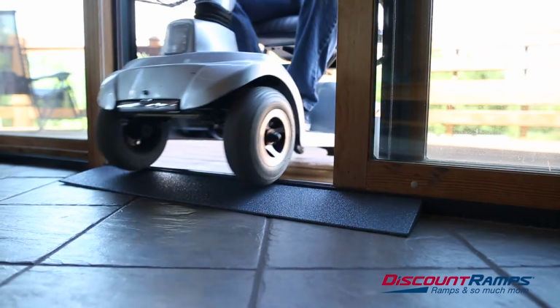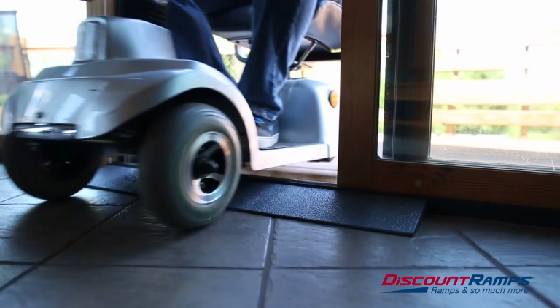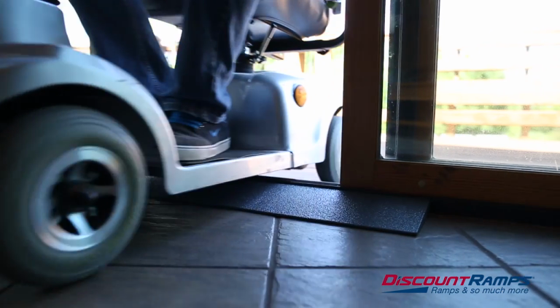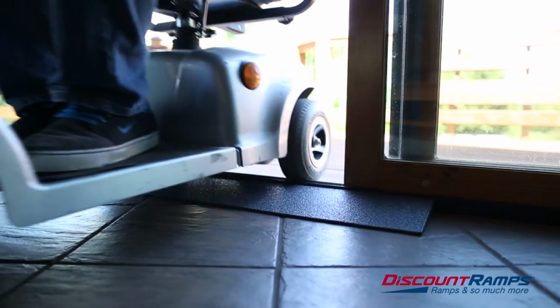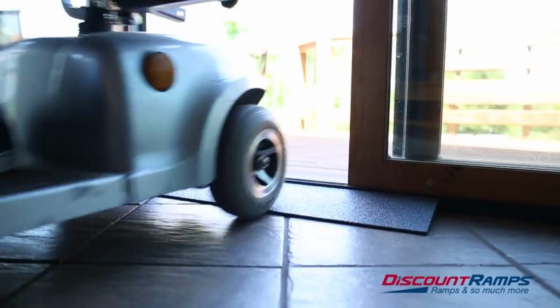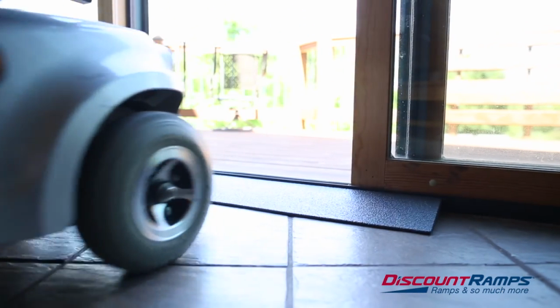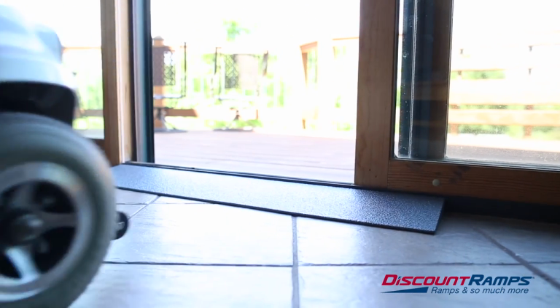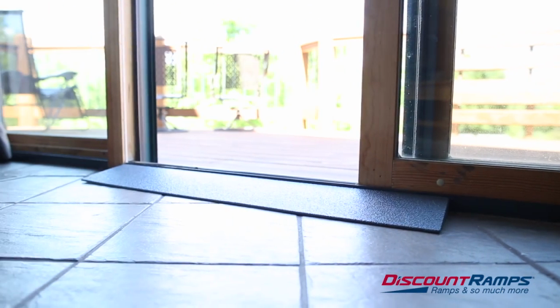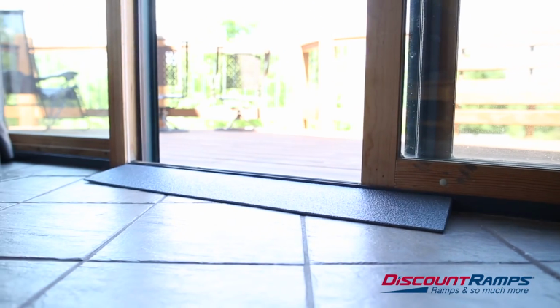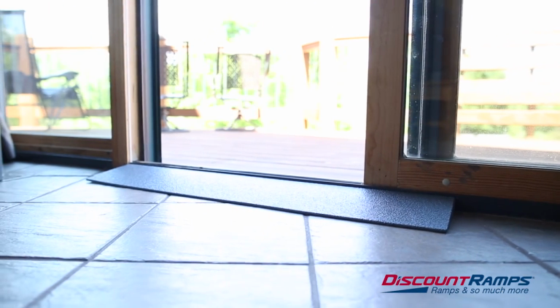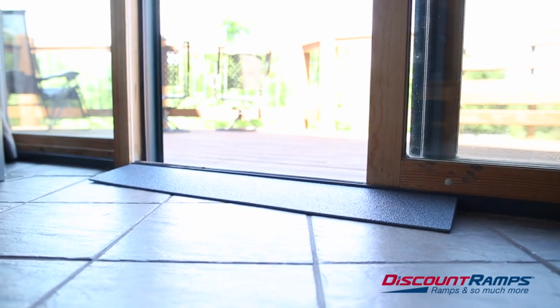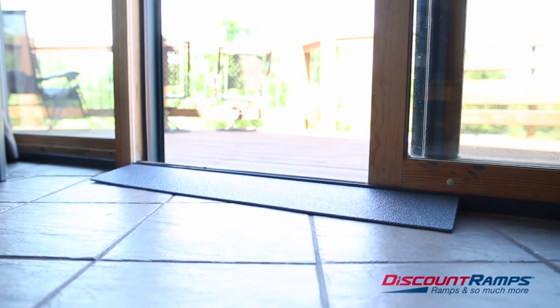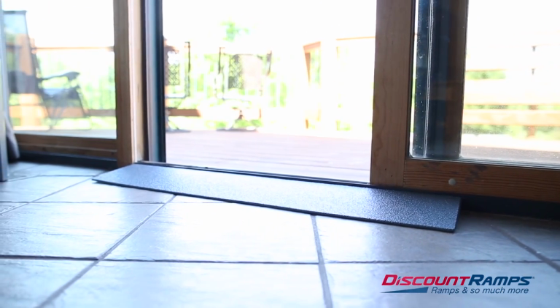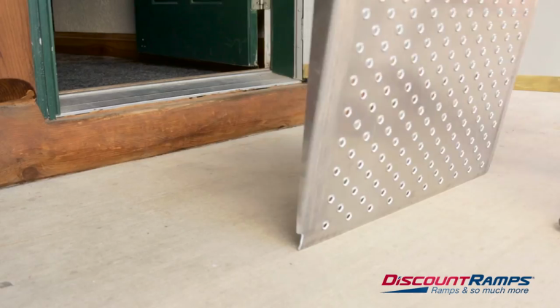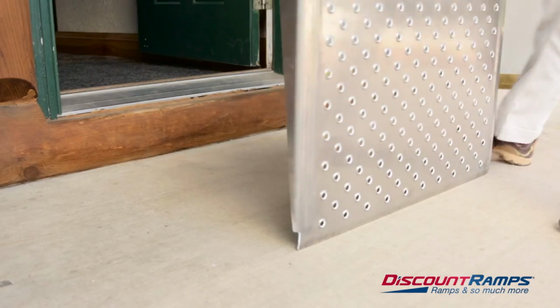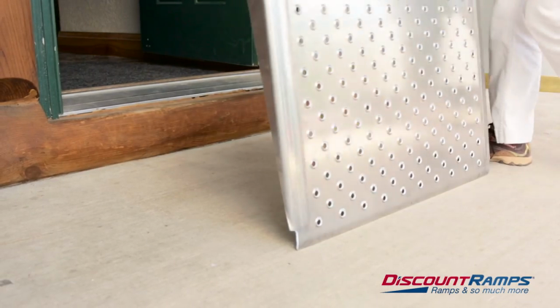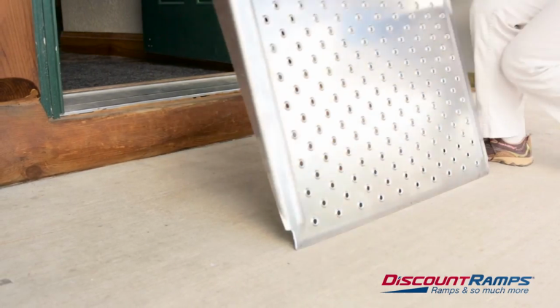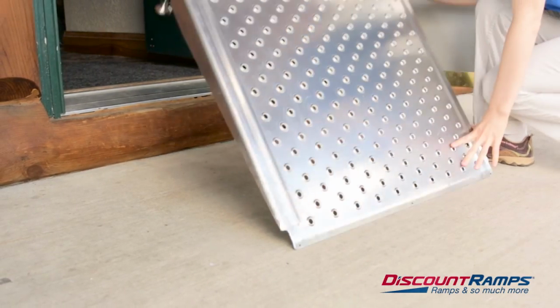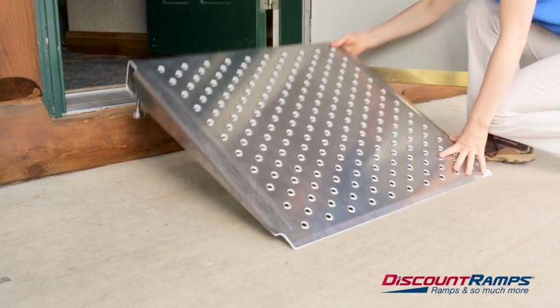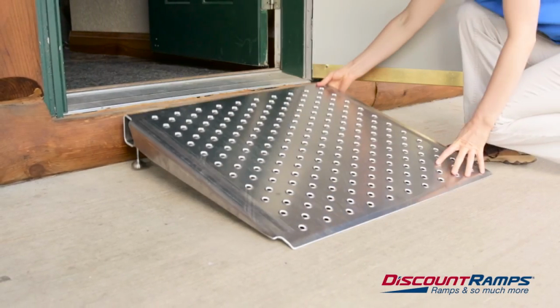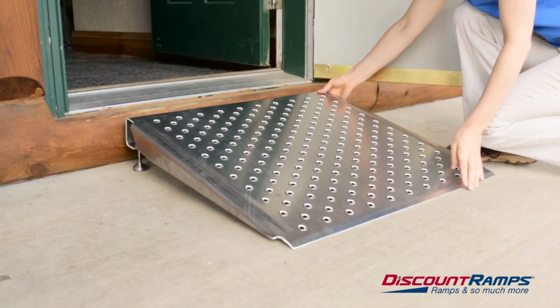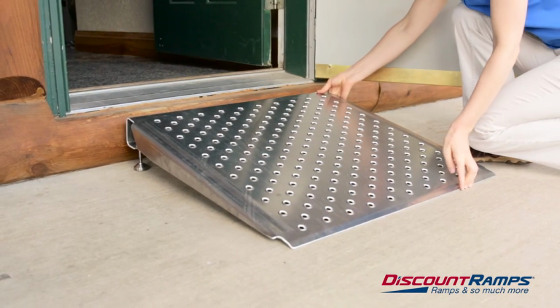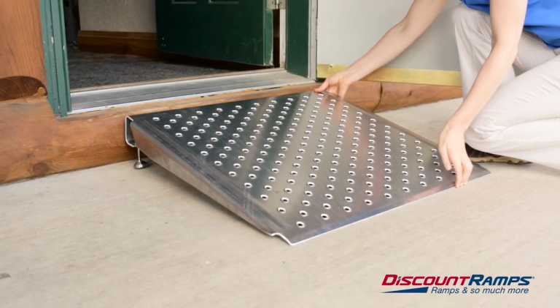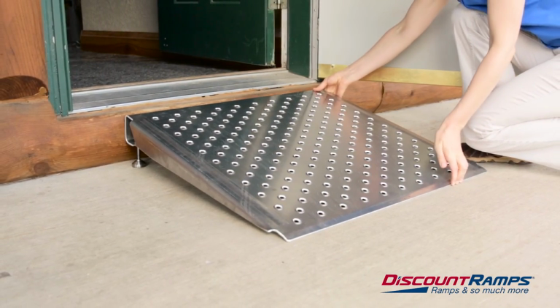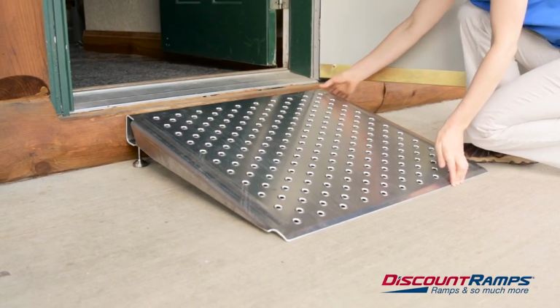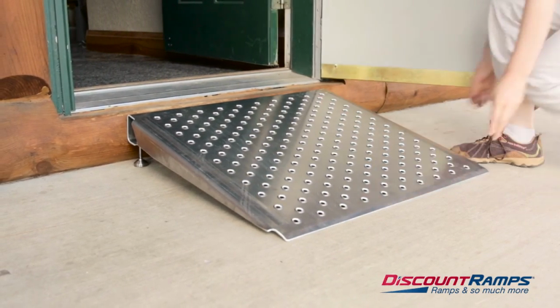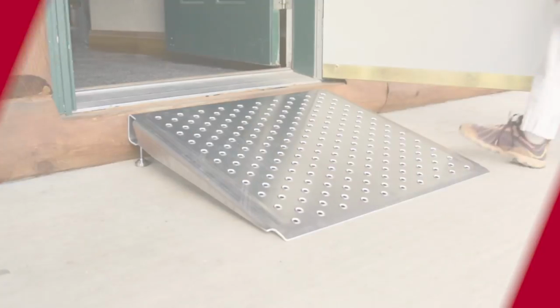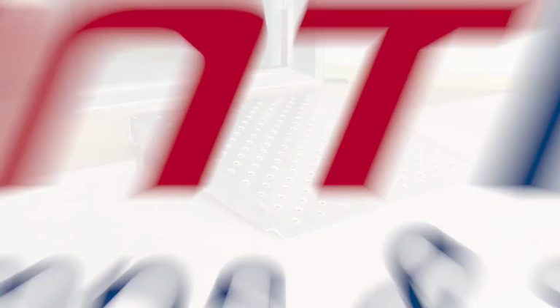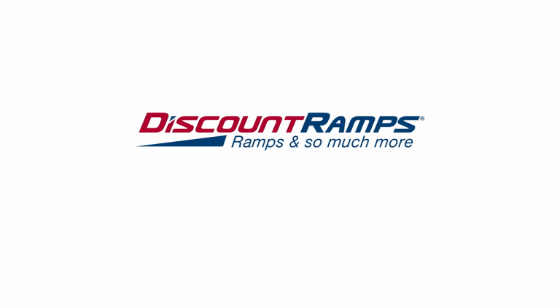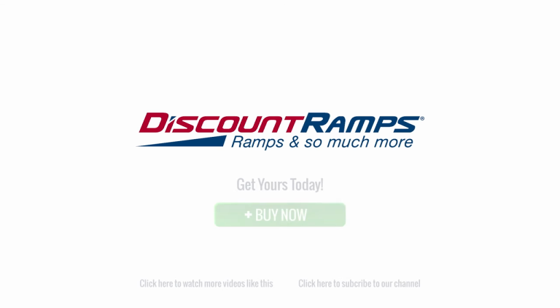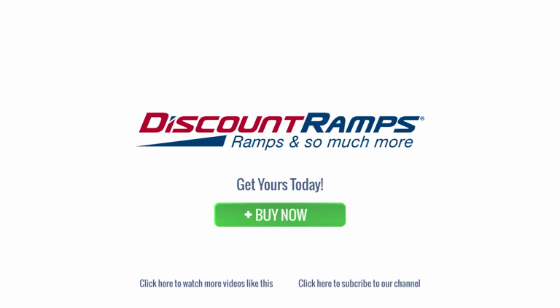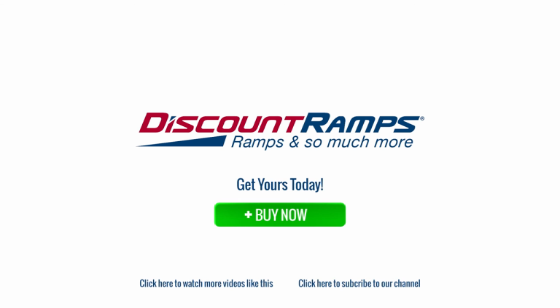Threshold ramps provide a safe, effective way to navigate over daily obstacles through your home or office. Easy to use and install. Find the perfect threshold ramp for your needs today at DiscountRamps.com.